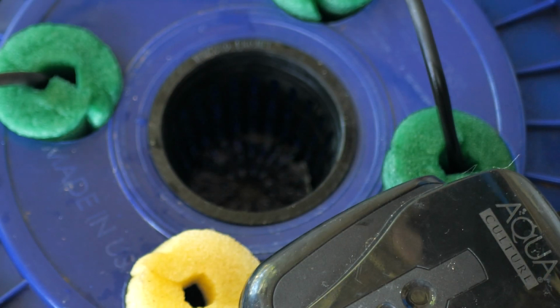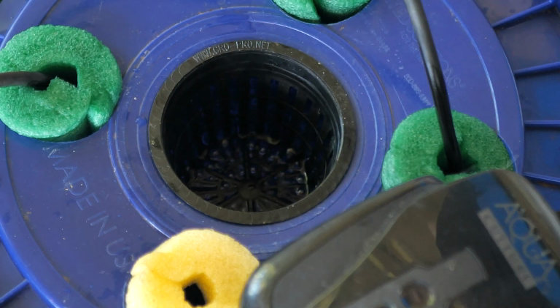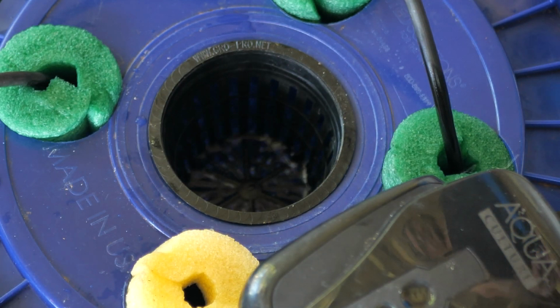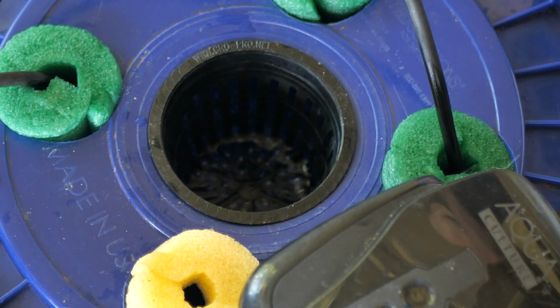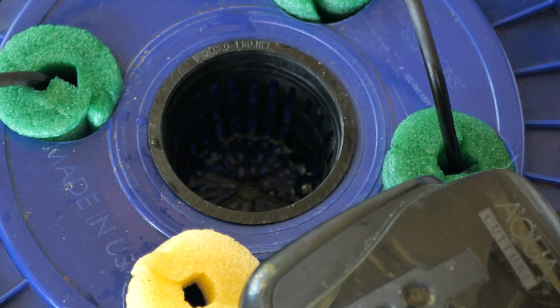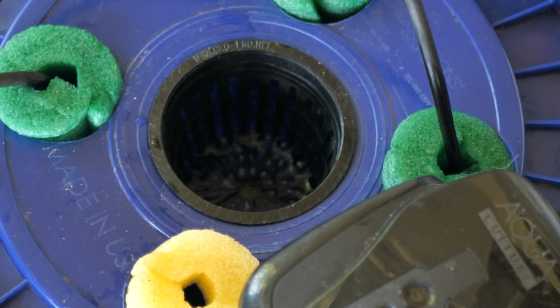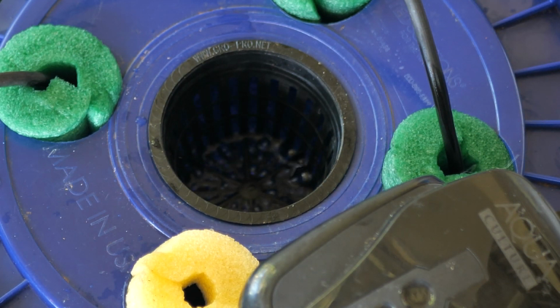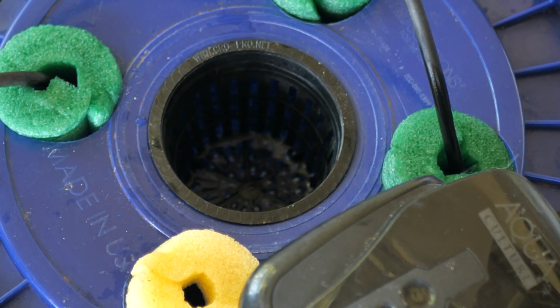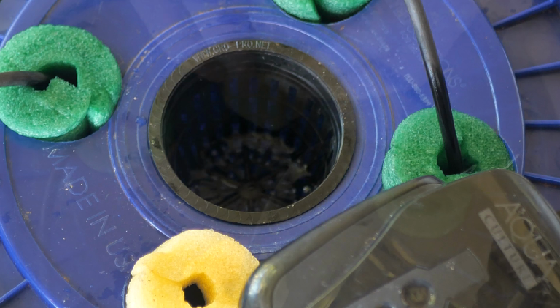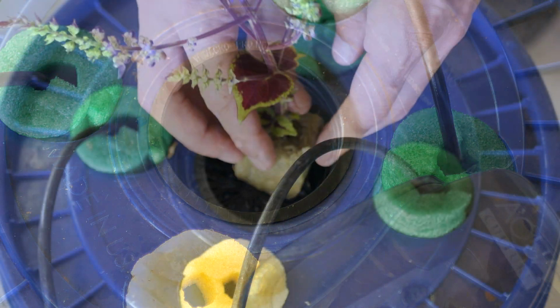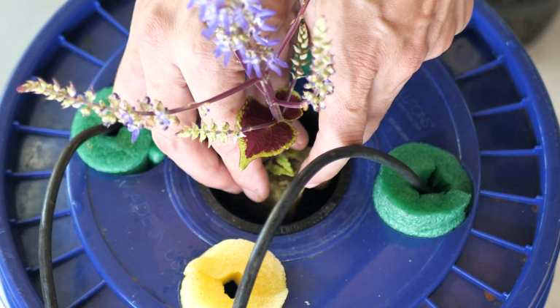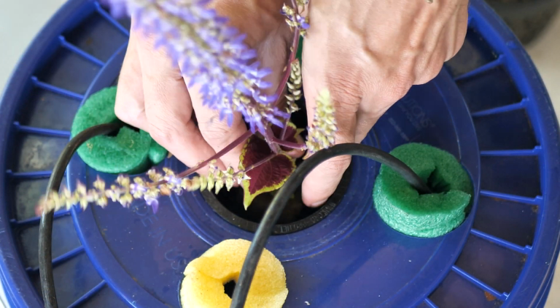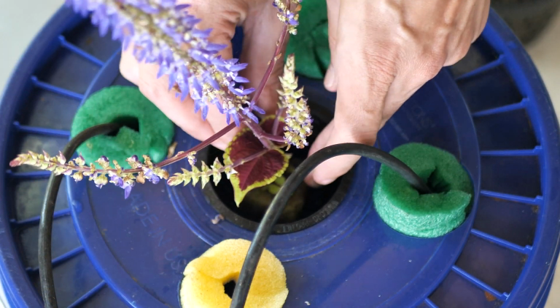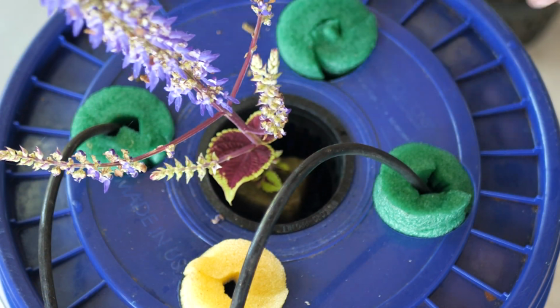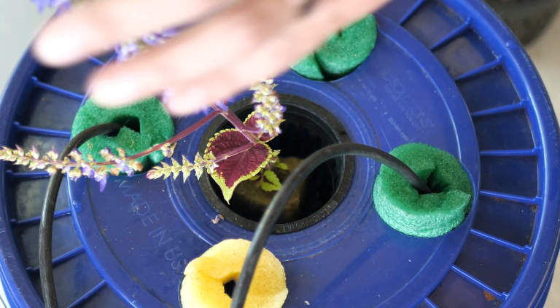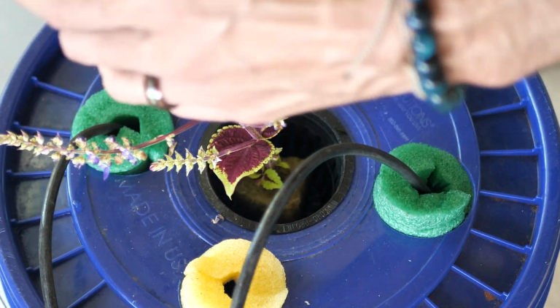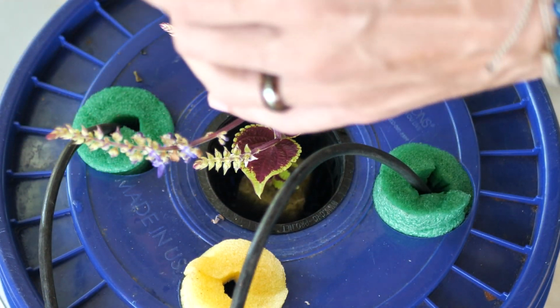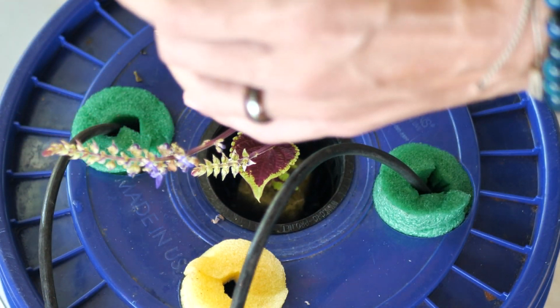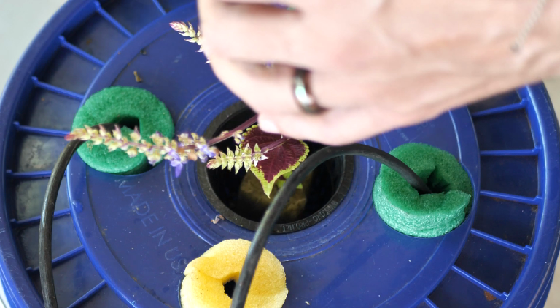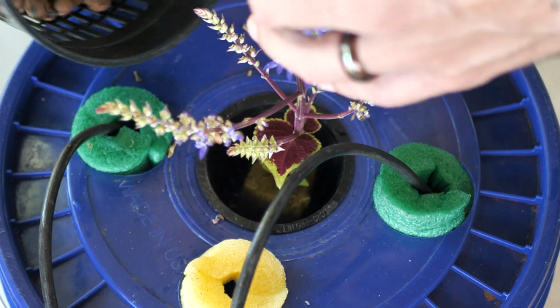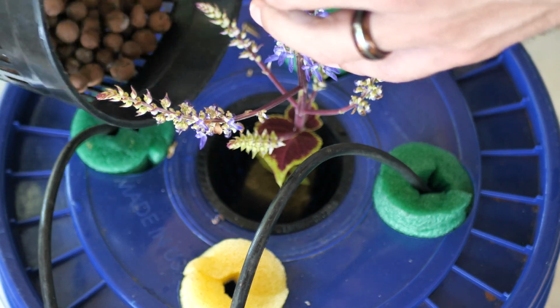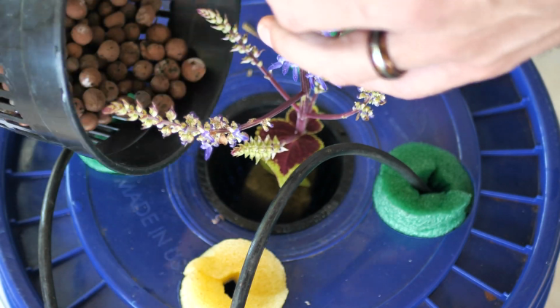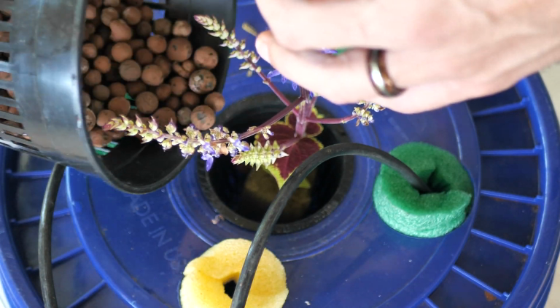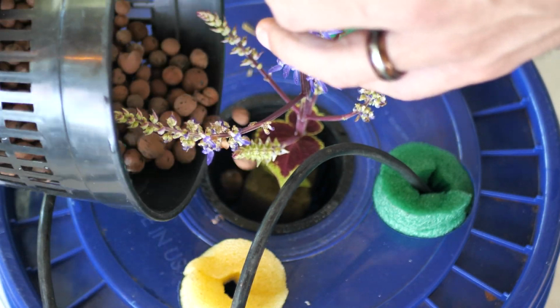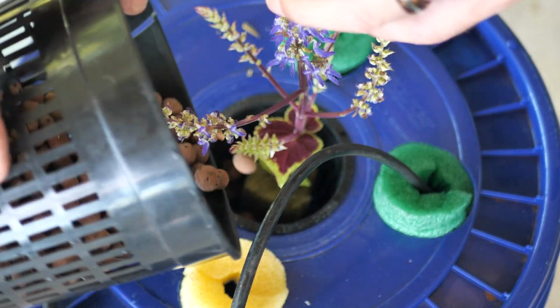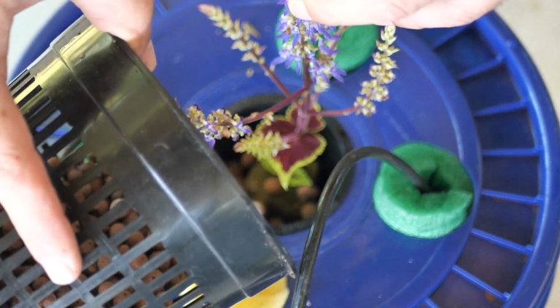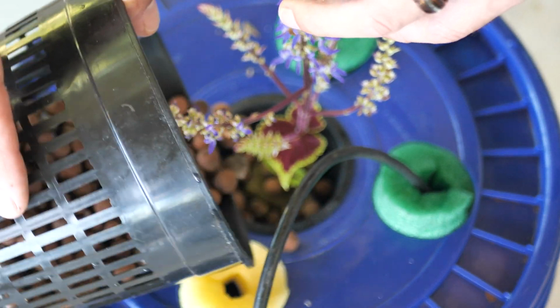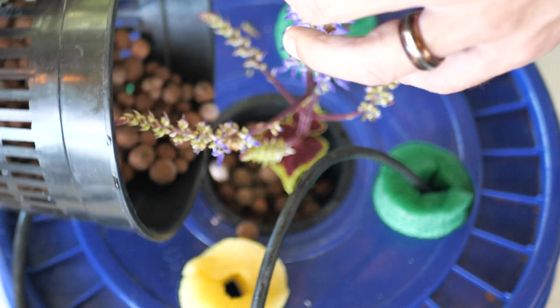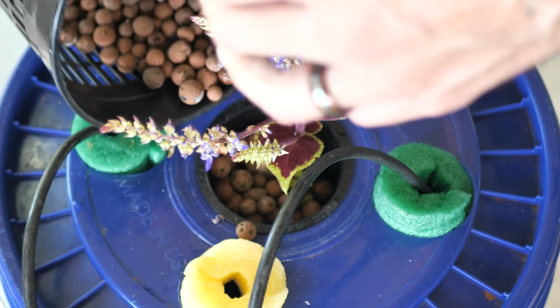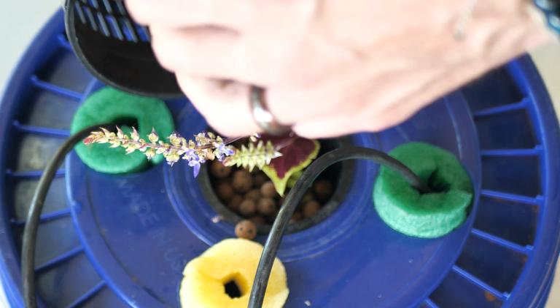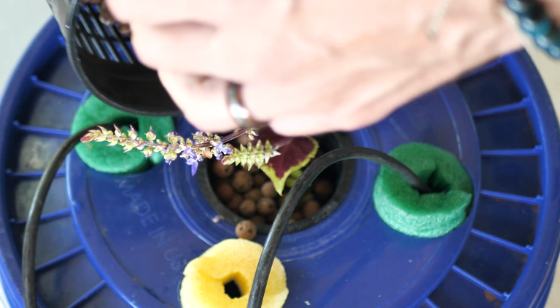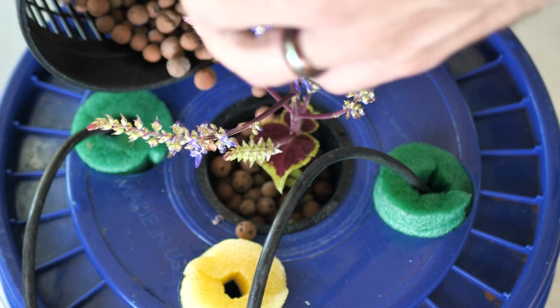Next we're going to take our plant and put it in the net cup, then hold it while we place the hydroton clay pebbles around. We want our plant to be all the way at the bottom of the net cup so the roots are touching the water immediately. Gently hold your plant while you pour the clay pebbles around.